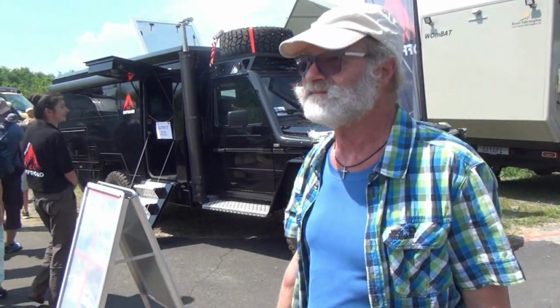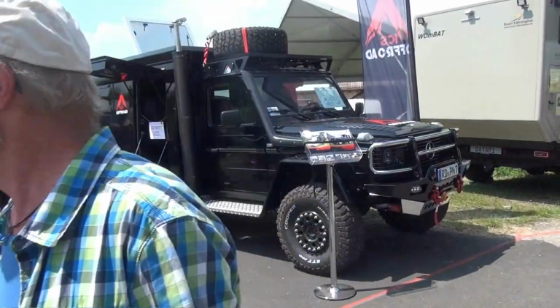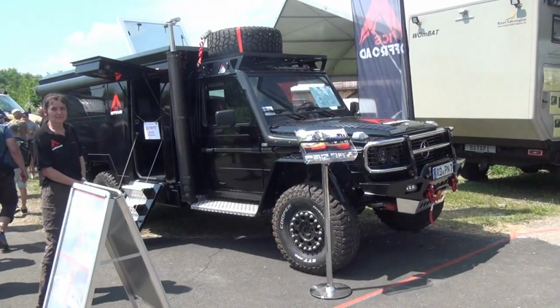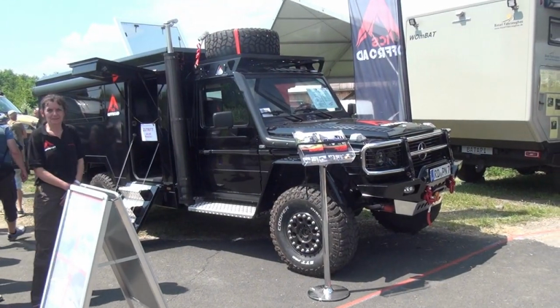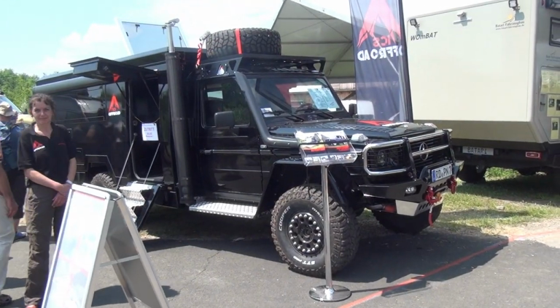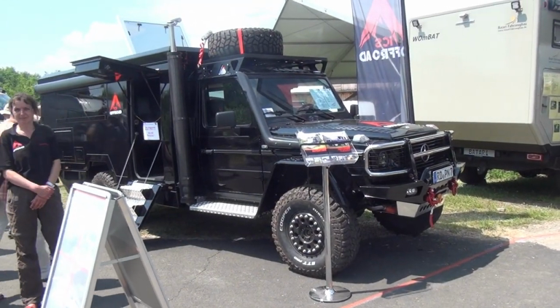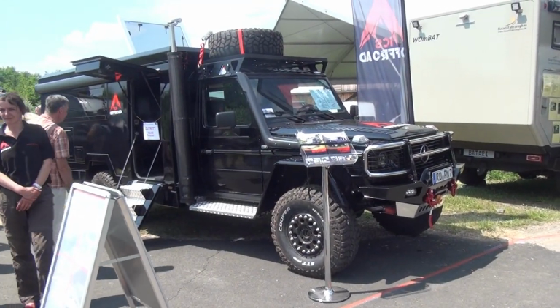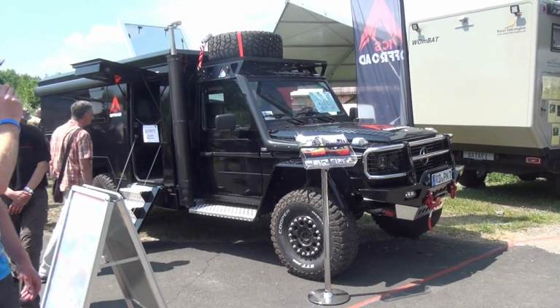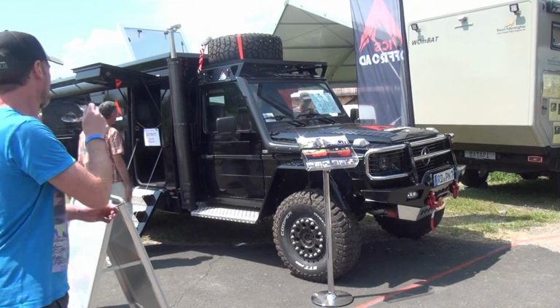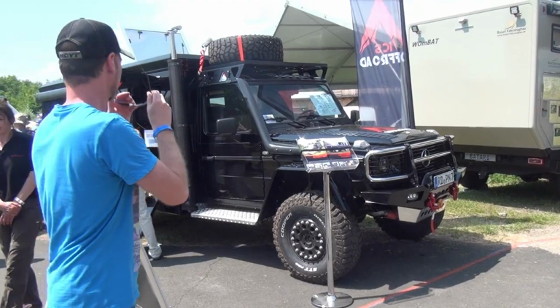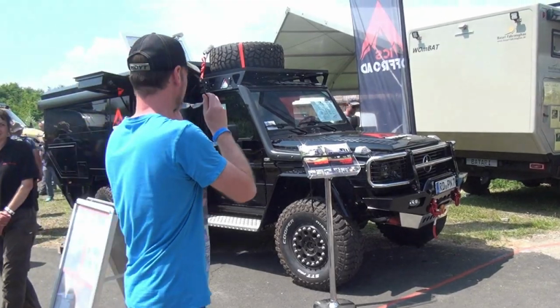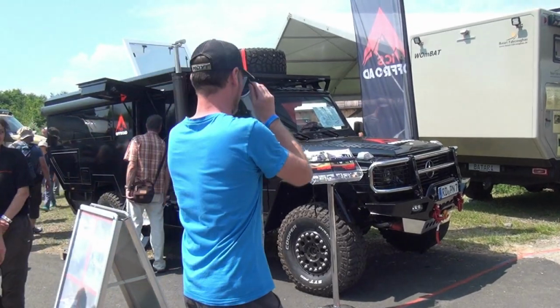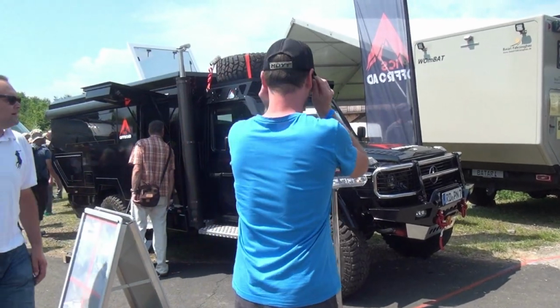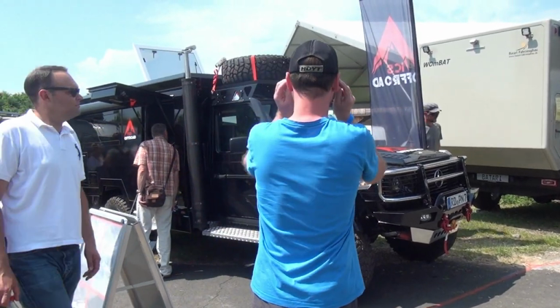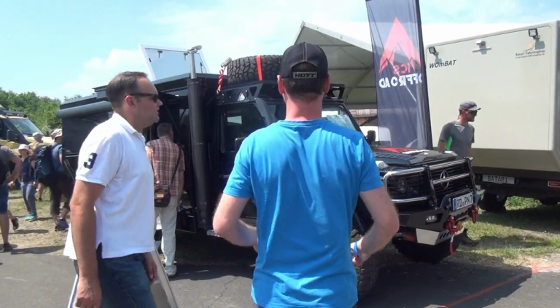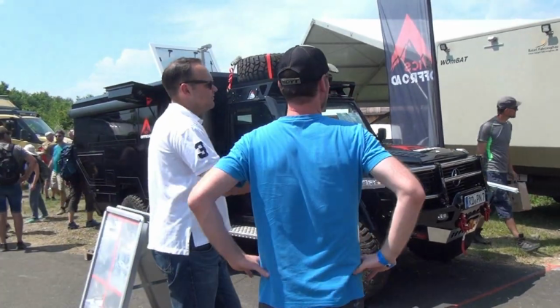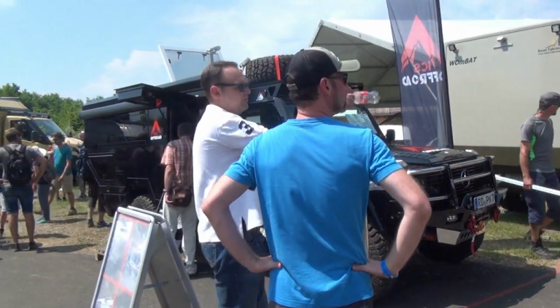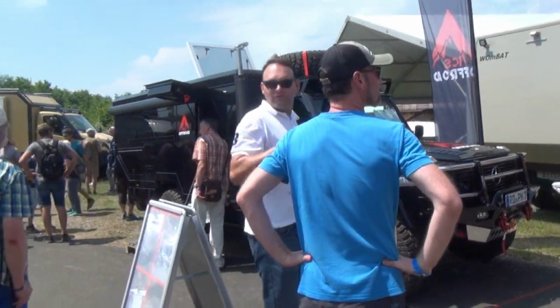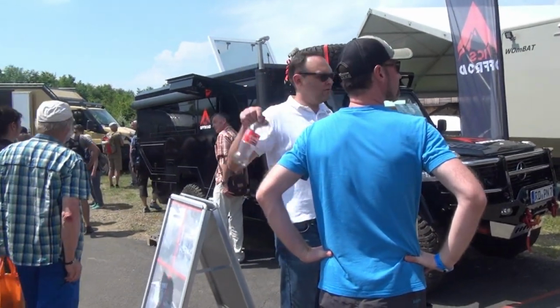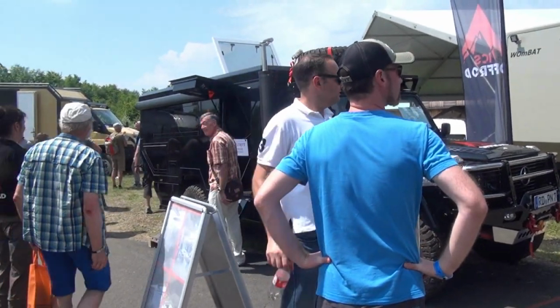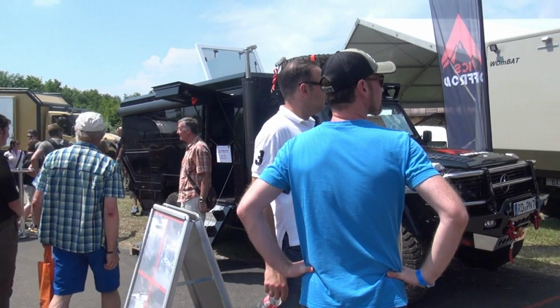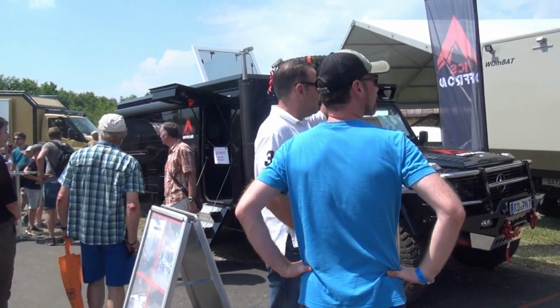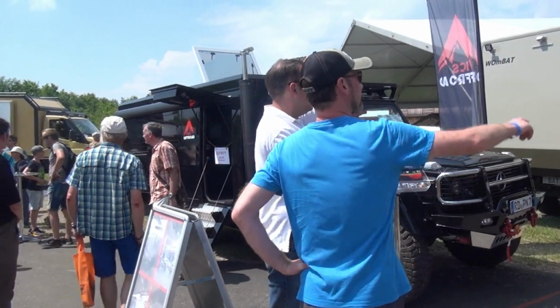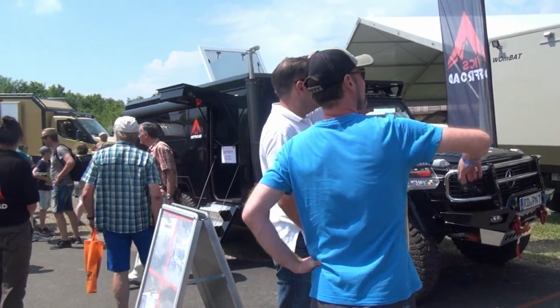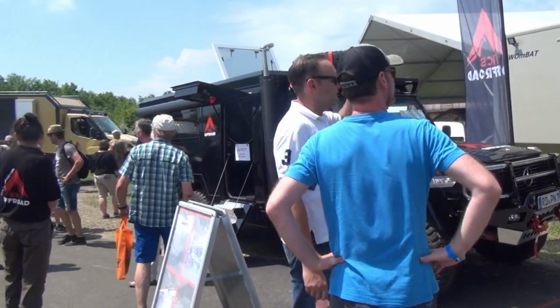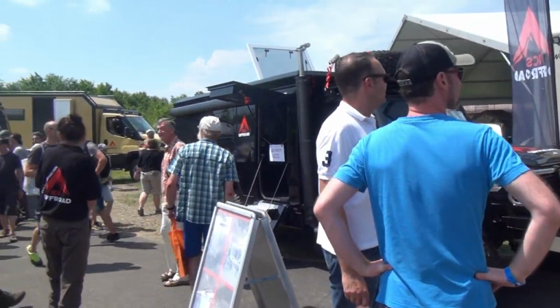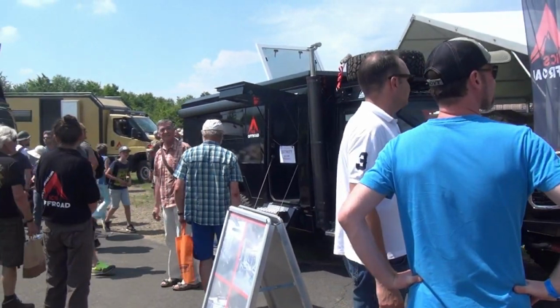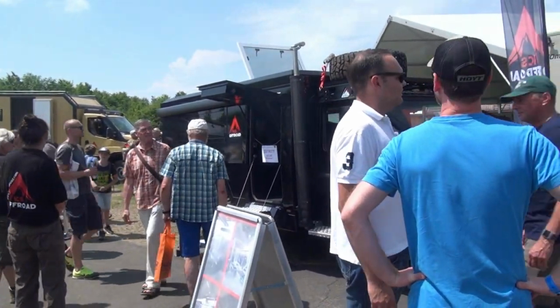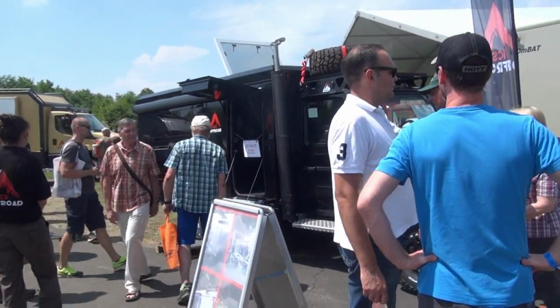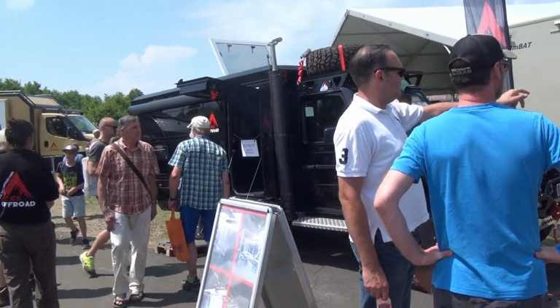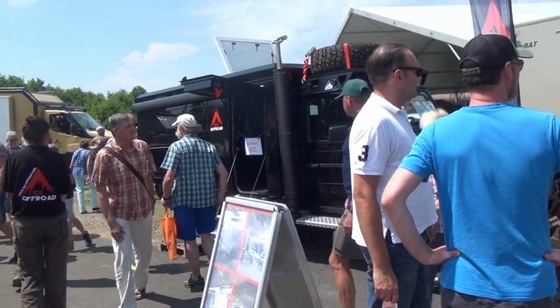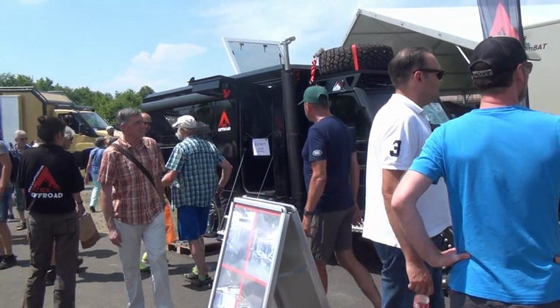This is Pat Kissingen at the 4x4 off-road show, the largest off-road show in the world. I'm going to show you this special vehicle here, which was built by the company ICS.